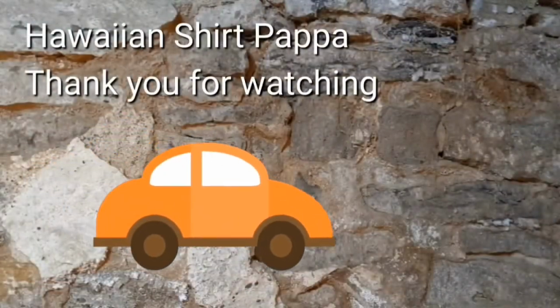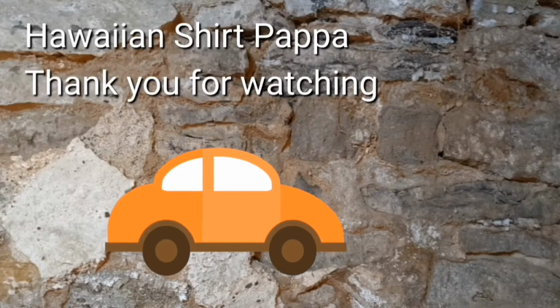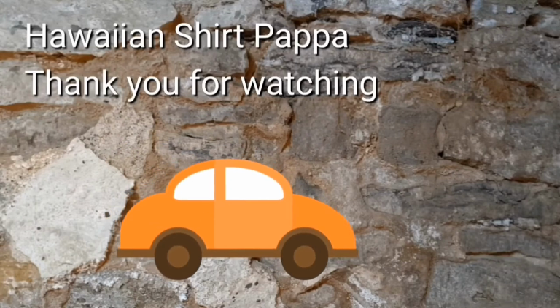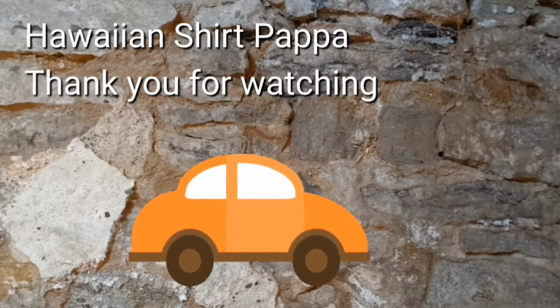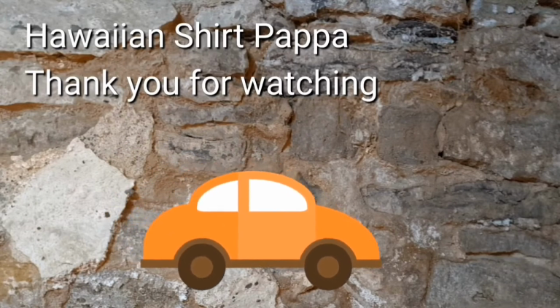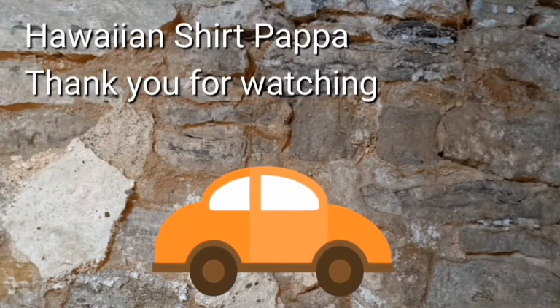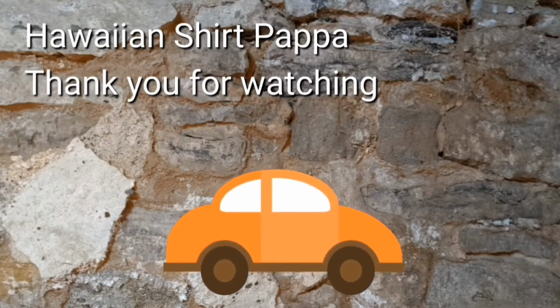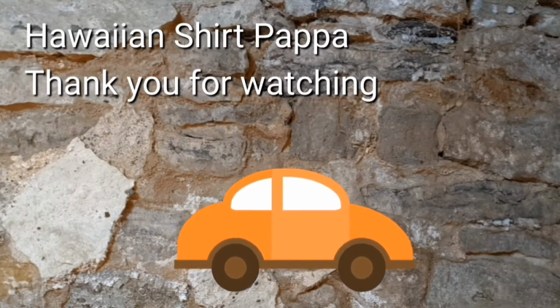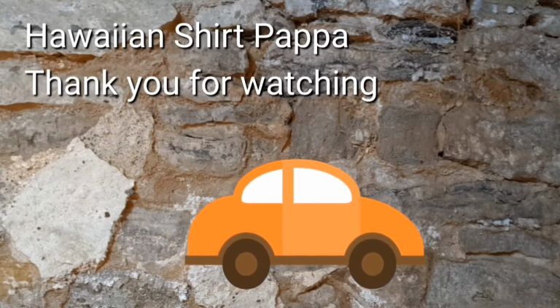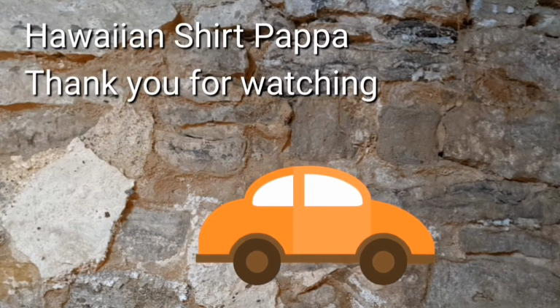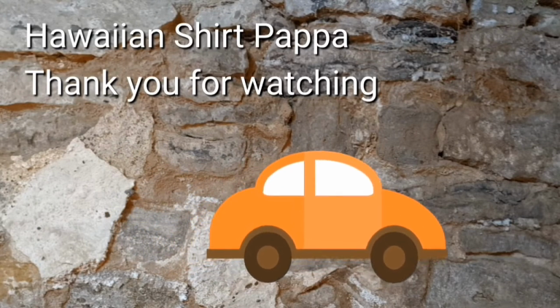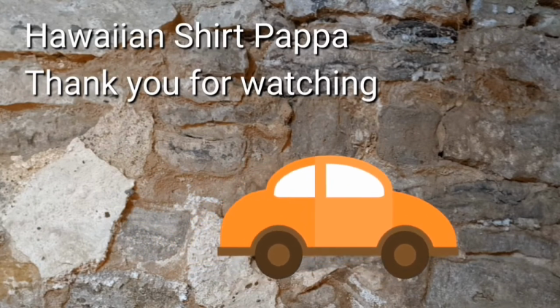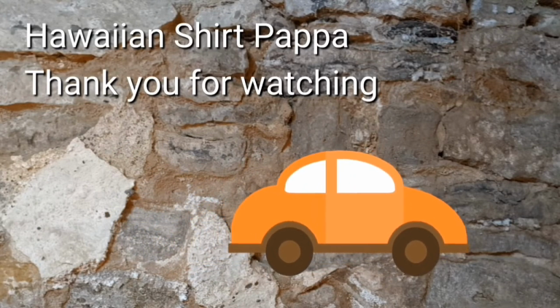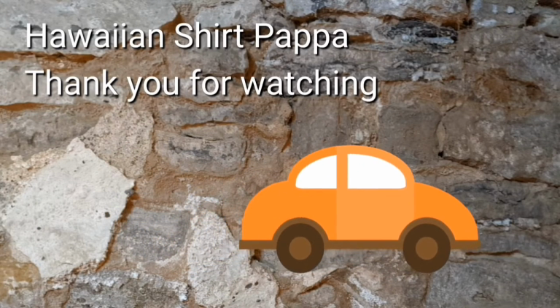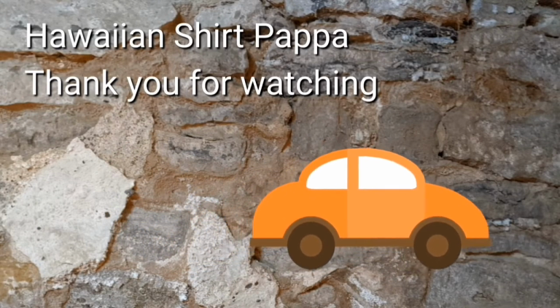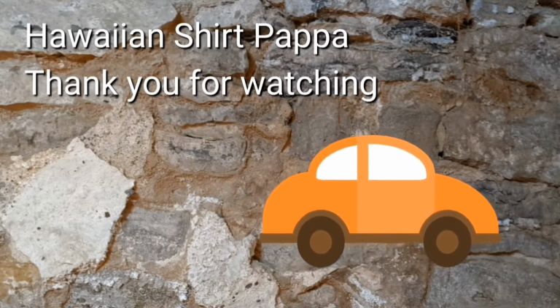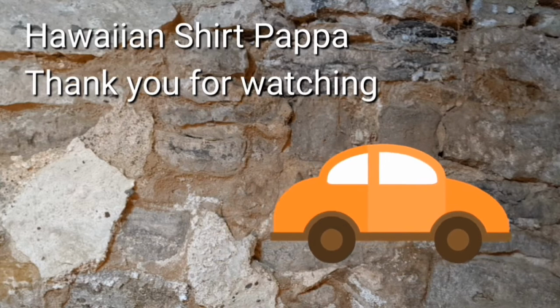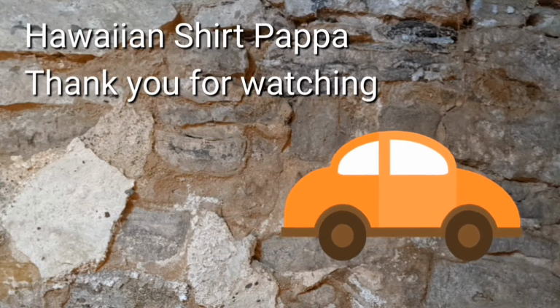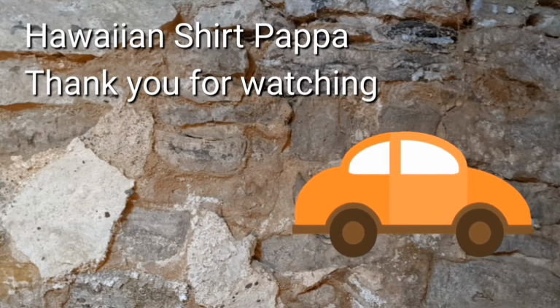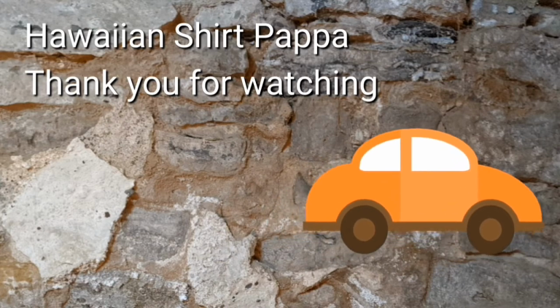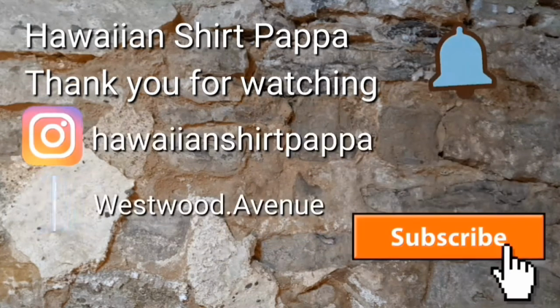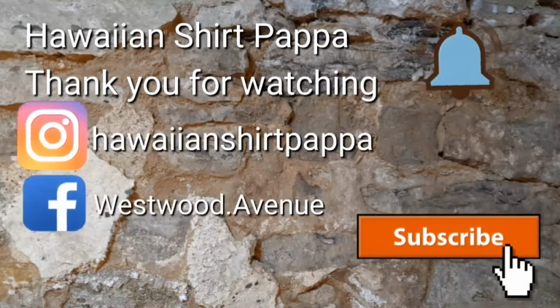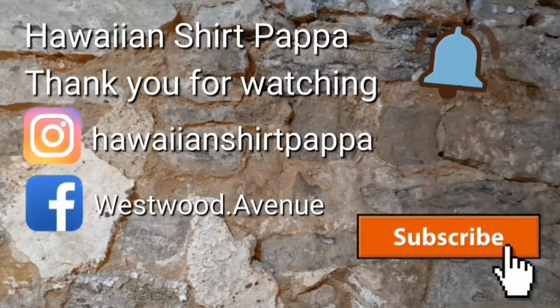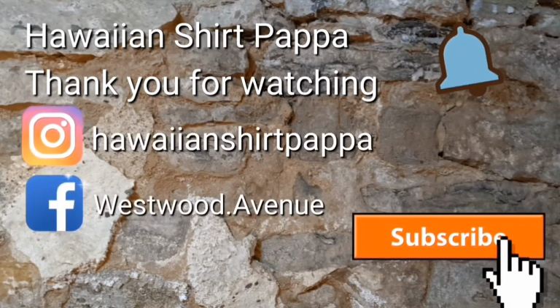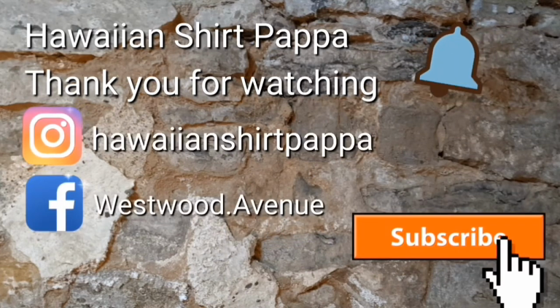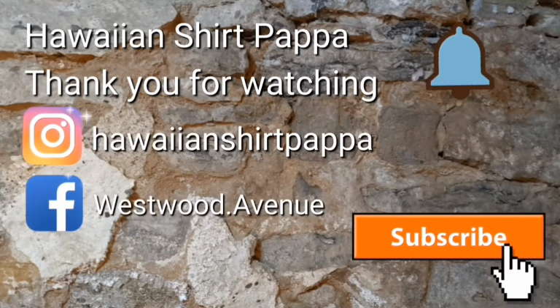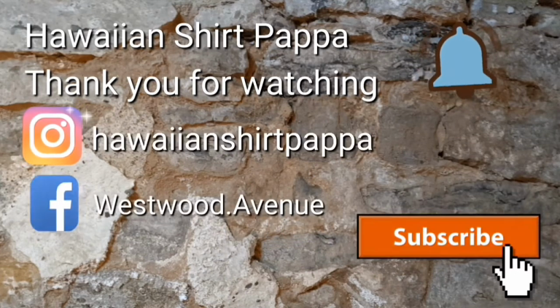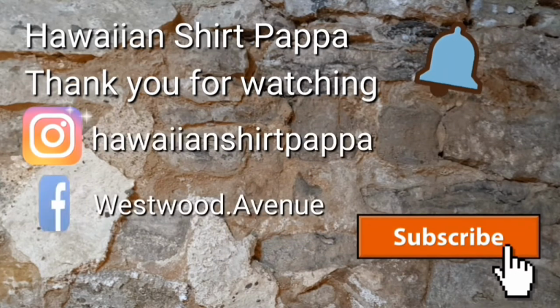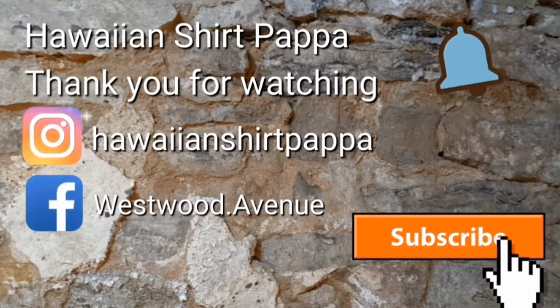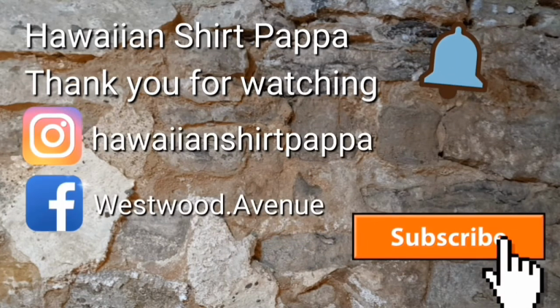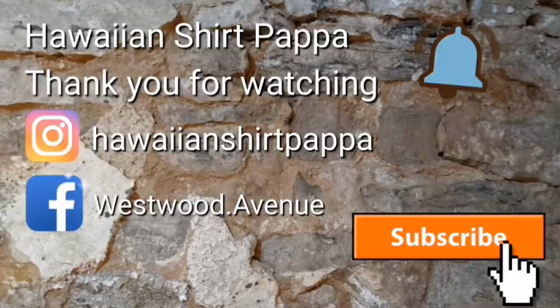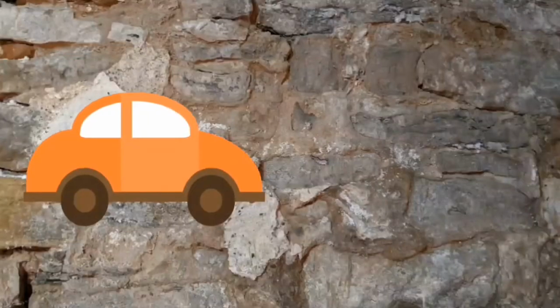Thanks for watching, hope you enjoyed this. Would like it if you subscribe, give us a like, and maybe even a tinkle on the bell so you'll know when the next one's up. Thanks a lot, bye bye.